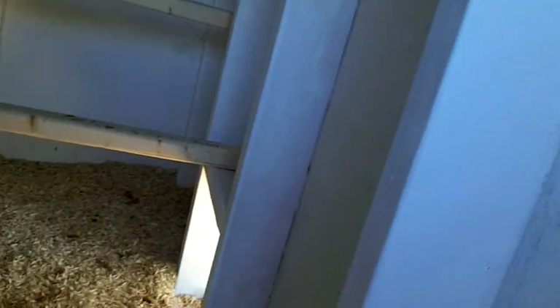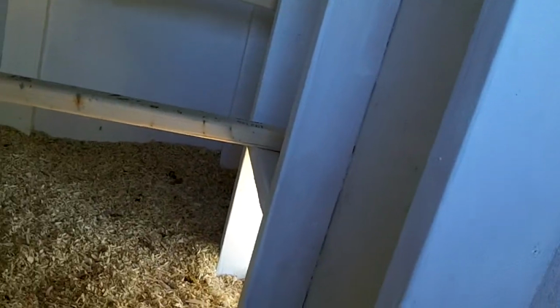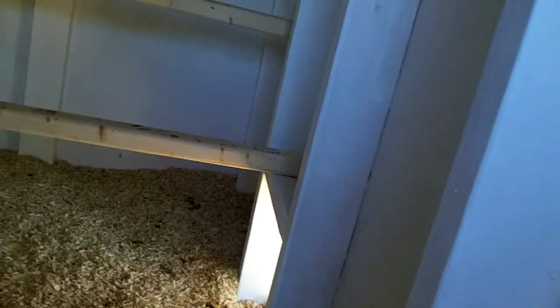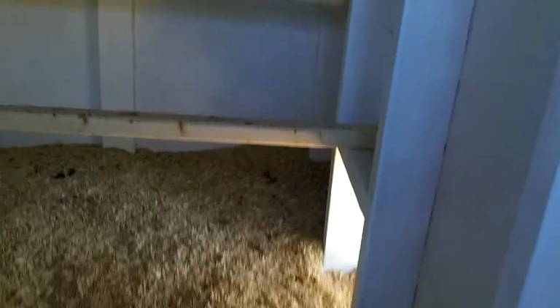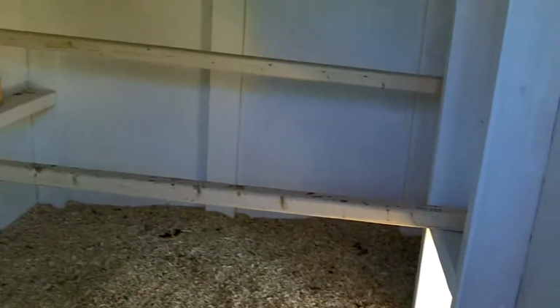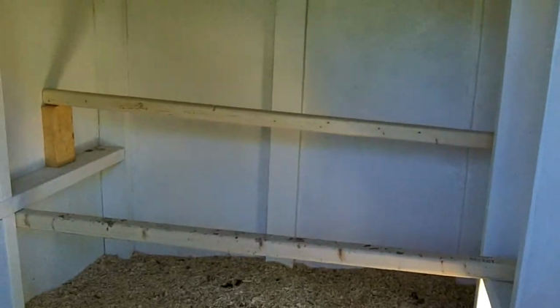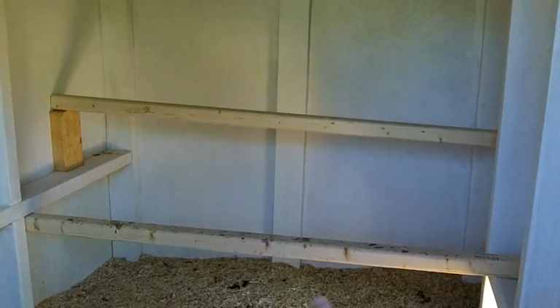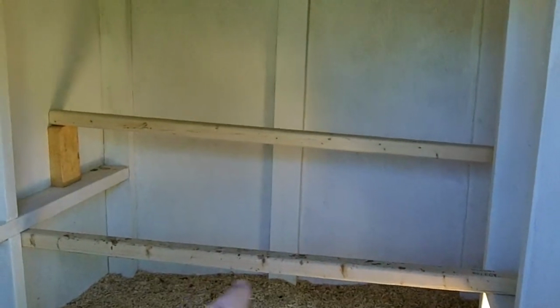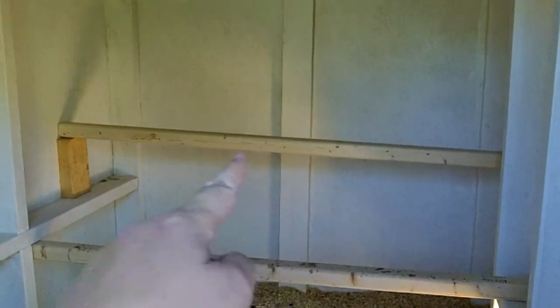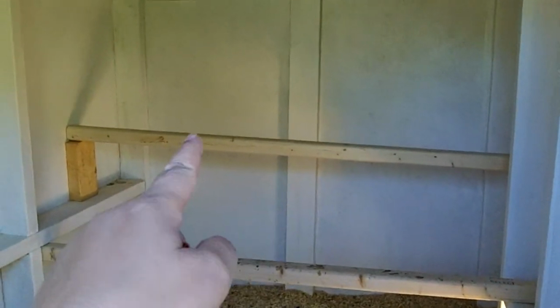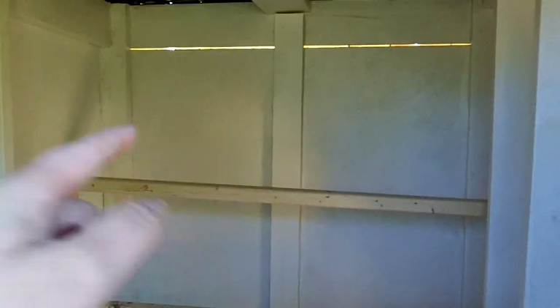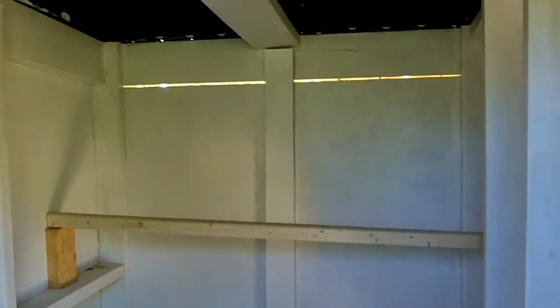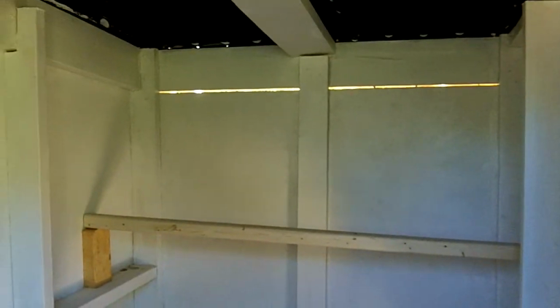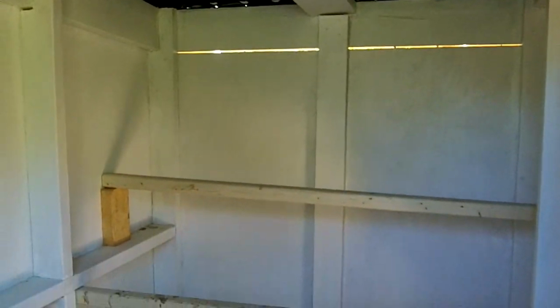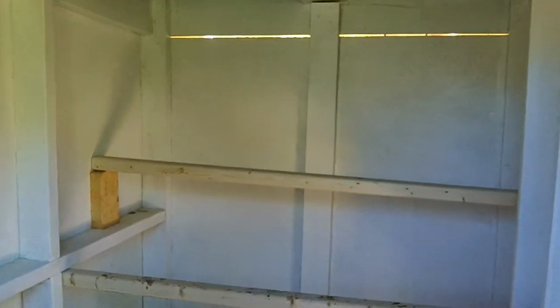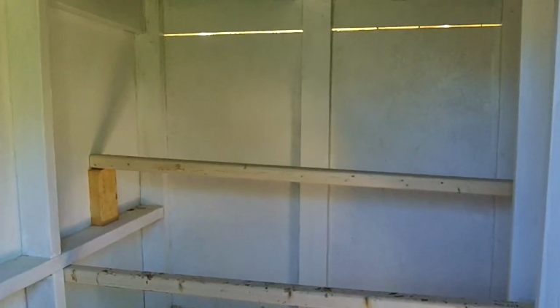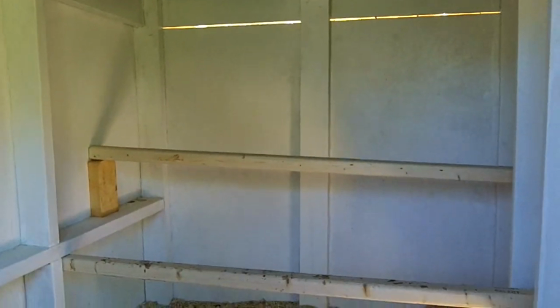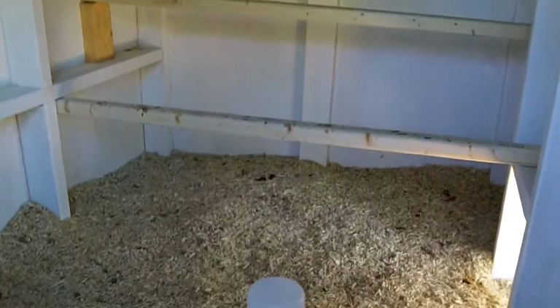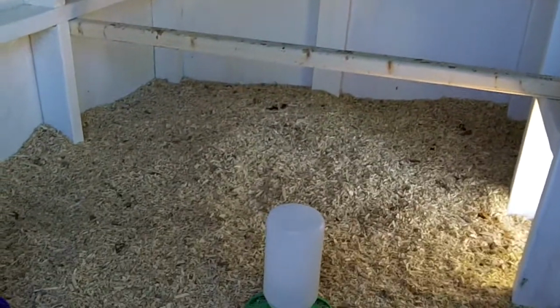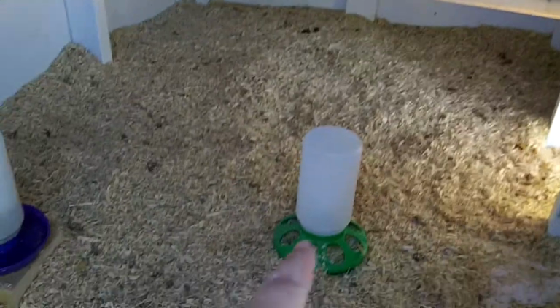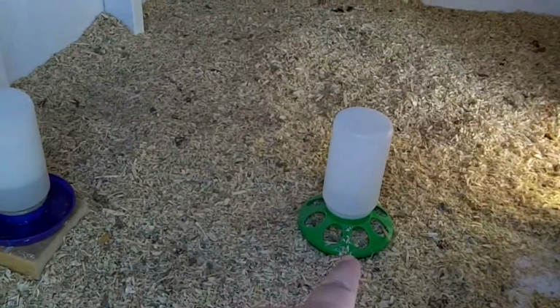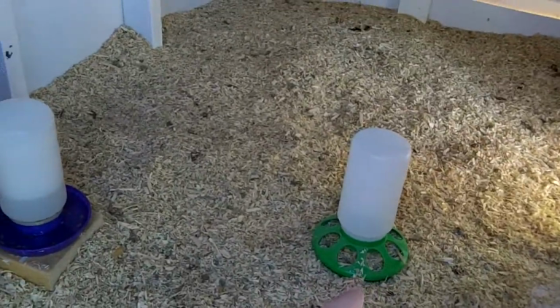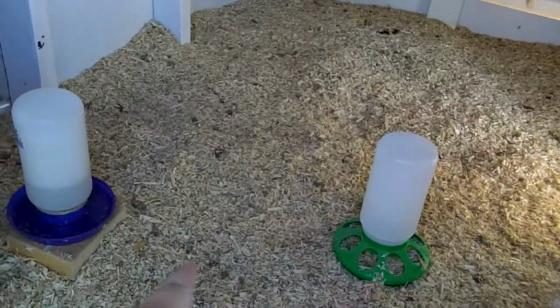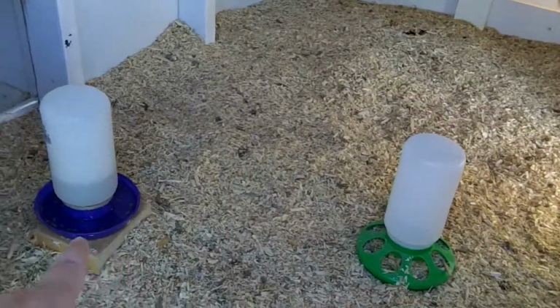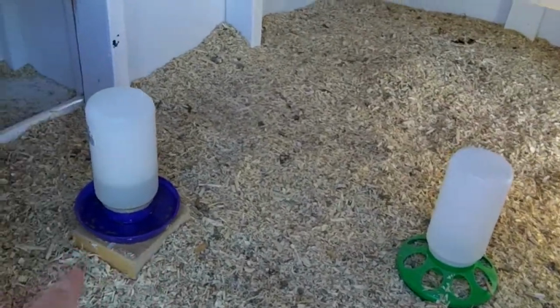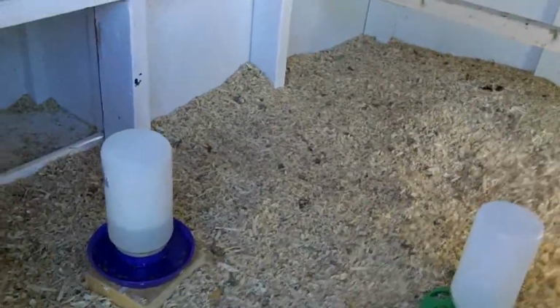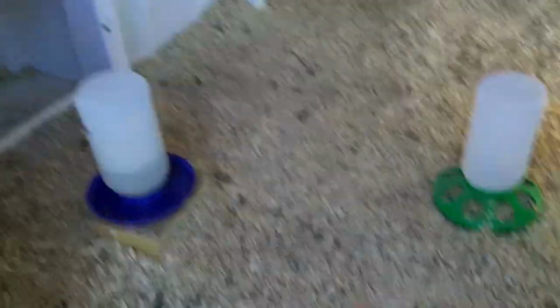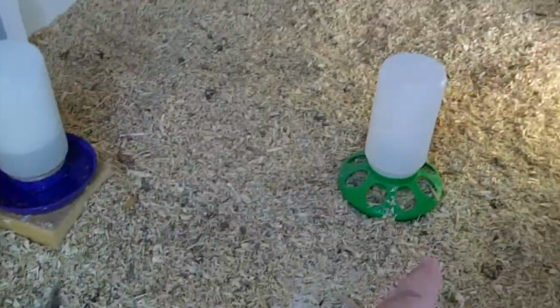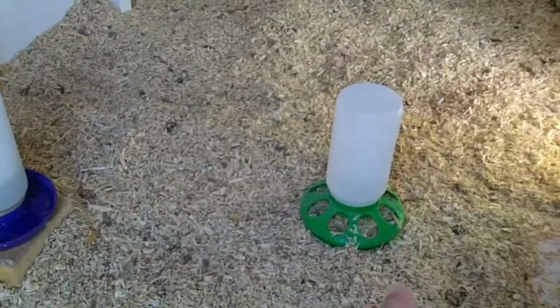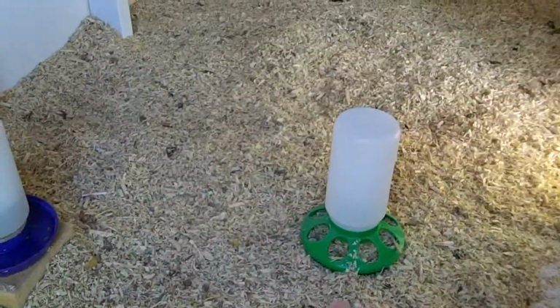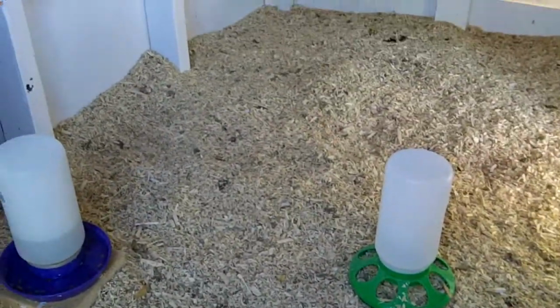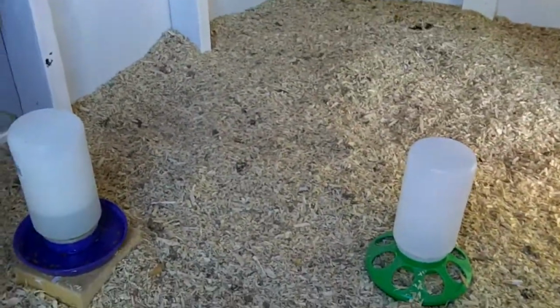We put two roosts in here for them and they like those. I've left the food and water in here to encourage them to come up at night.